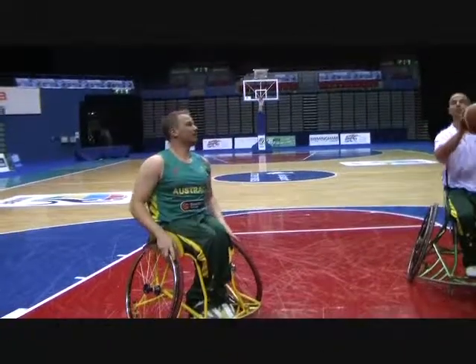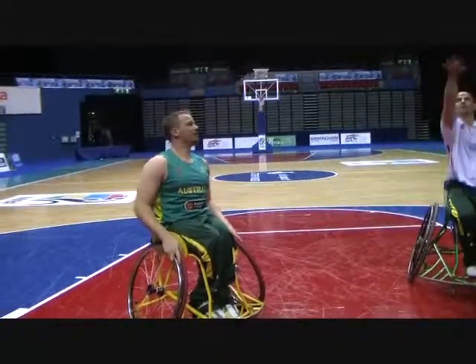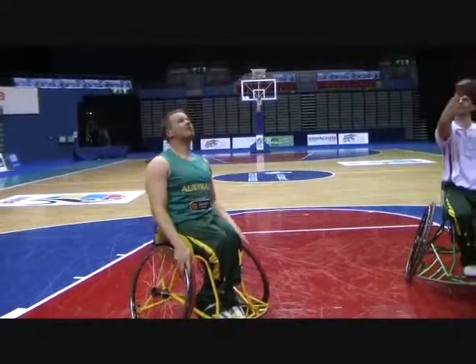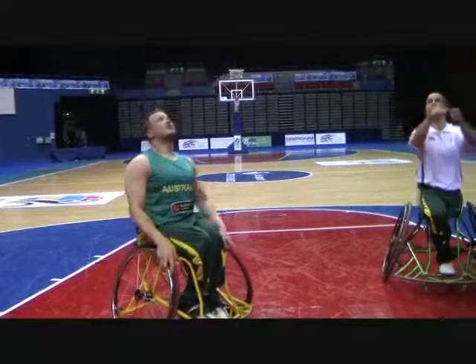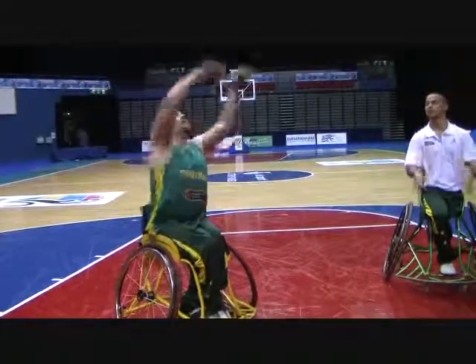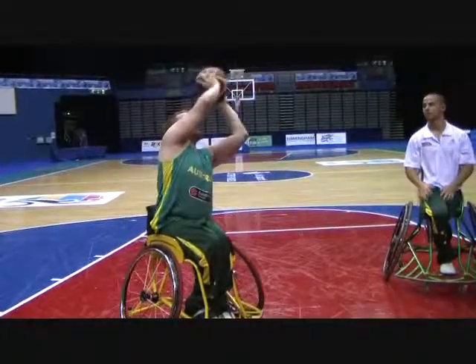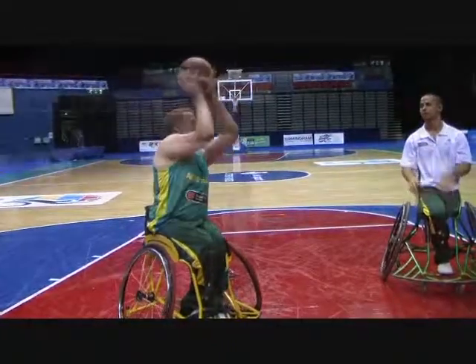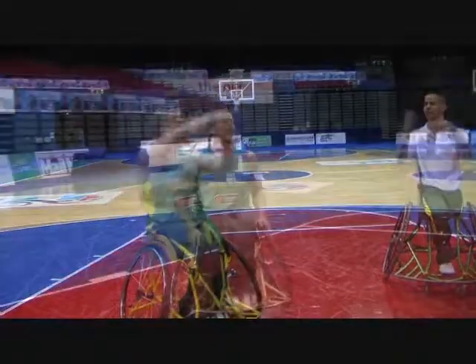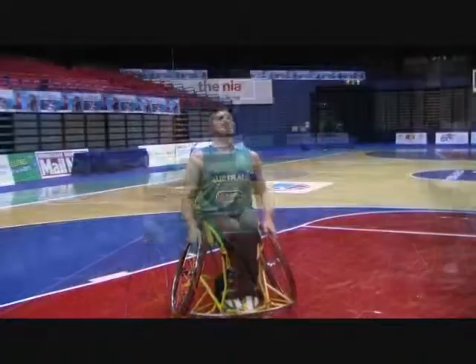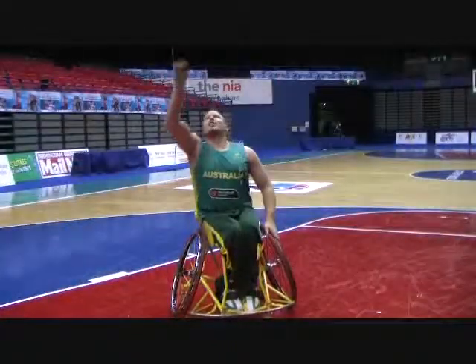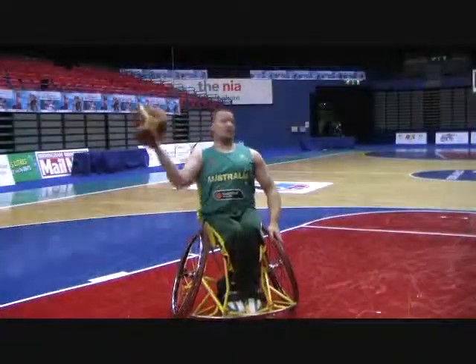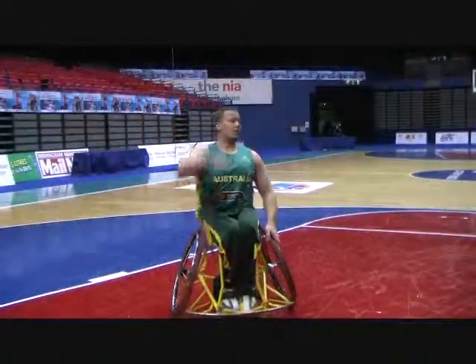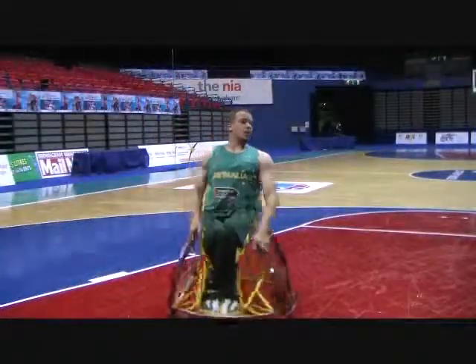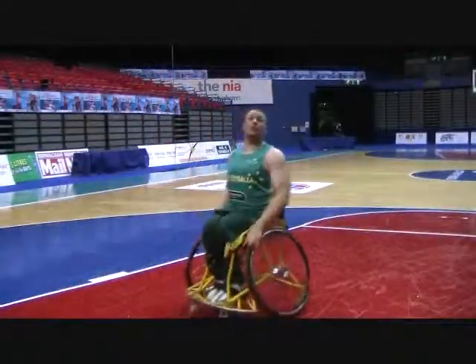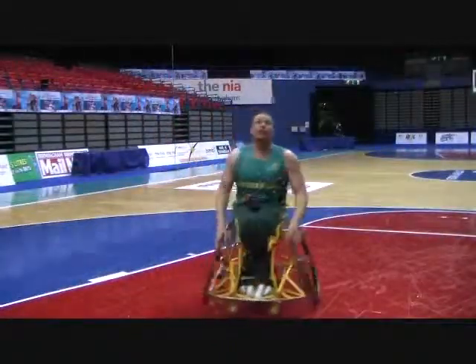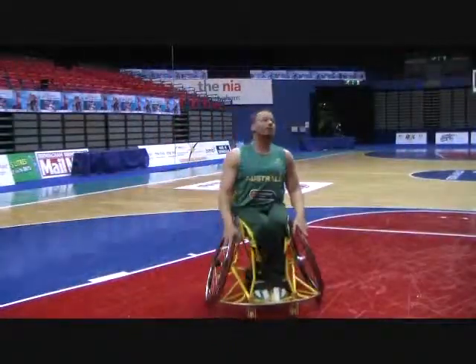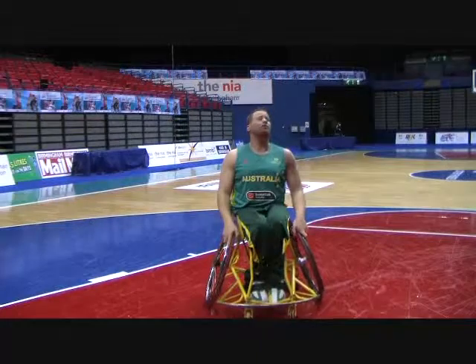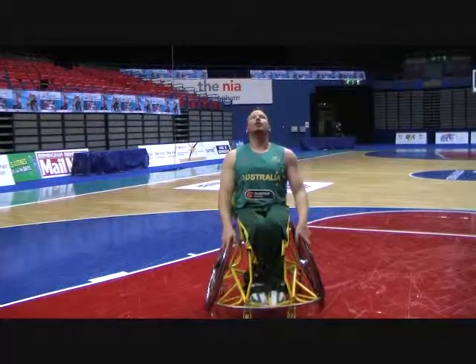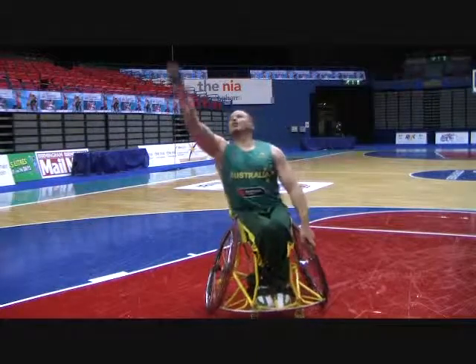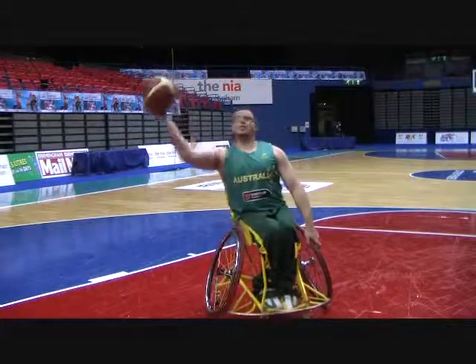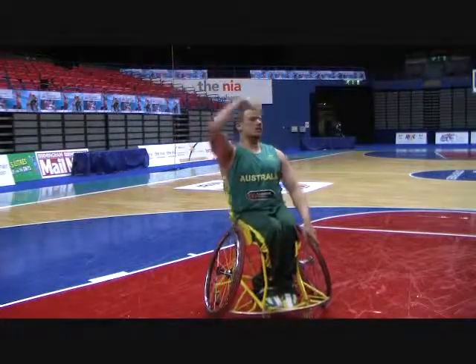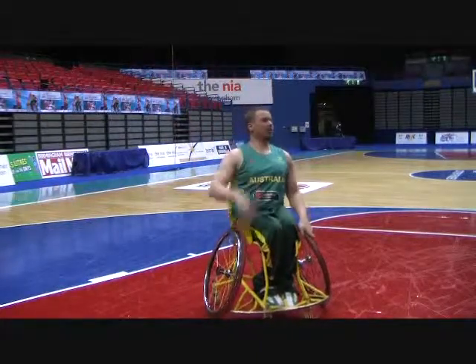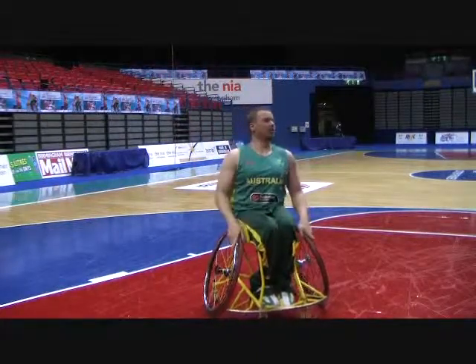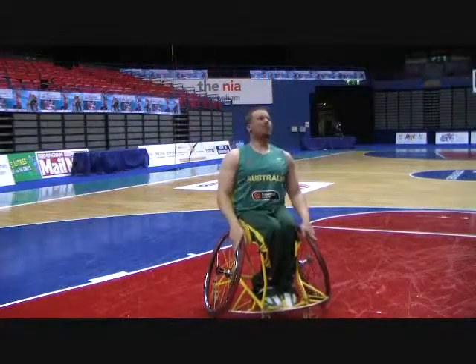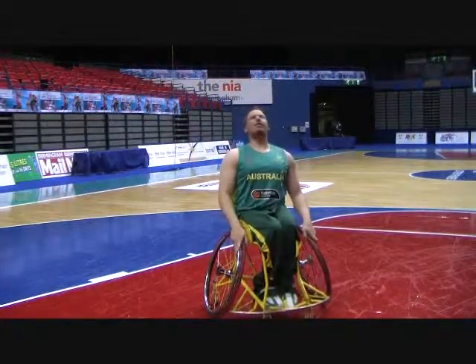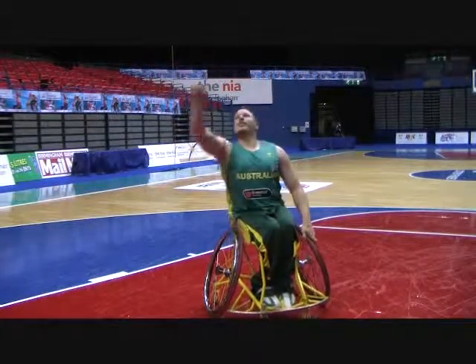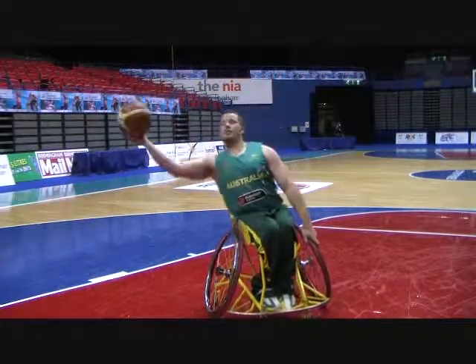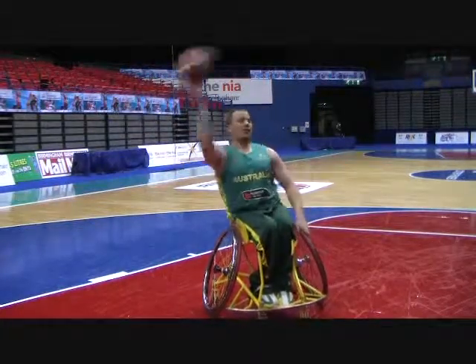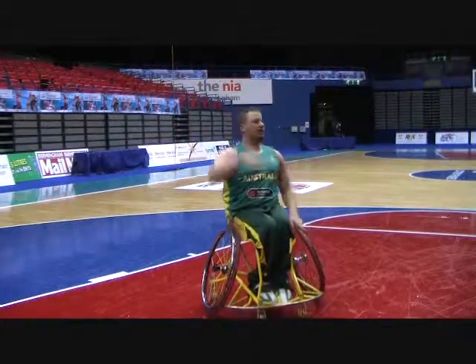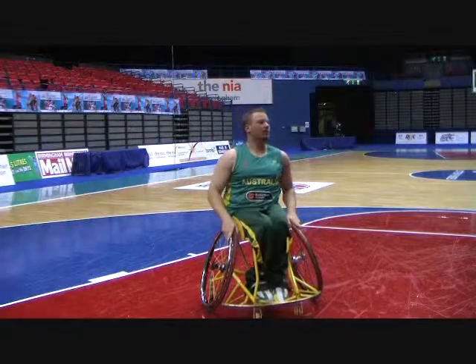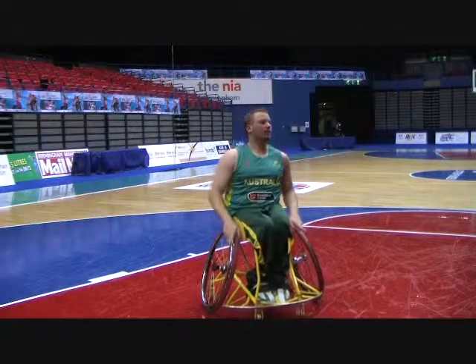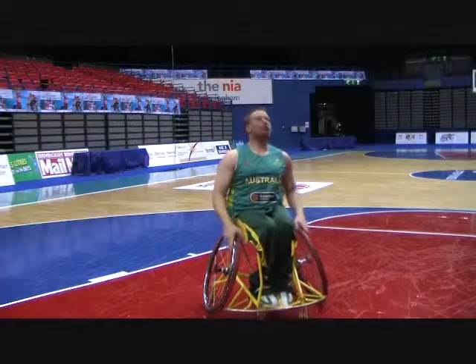Class 3 players are comfortable rebounding overhead with both hands. However, they have limited stability reaching sideways and will typically hold the wheel or balance with the offhand, as Sean Norris of Australia demonstrates here.